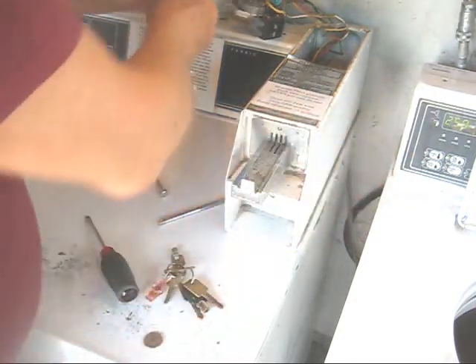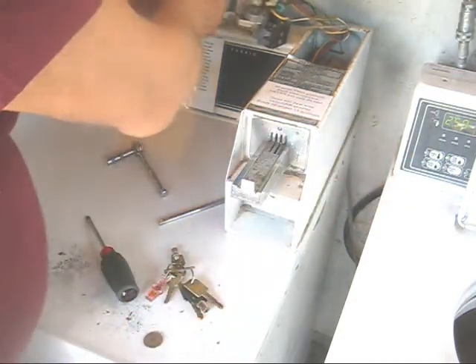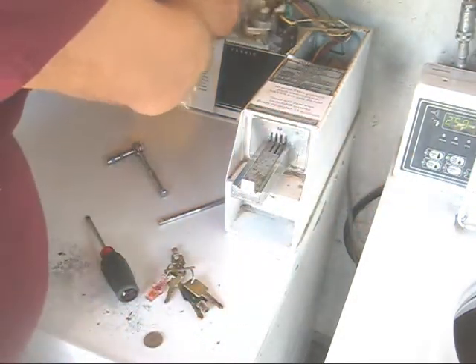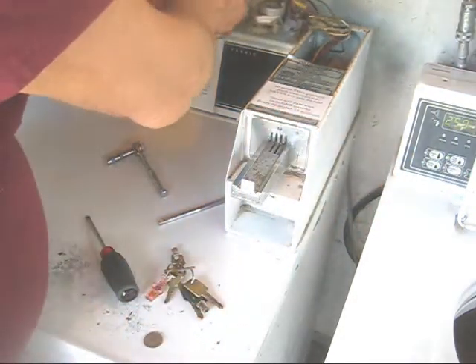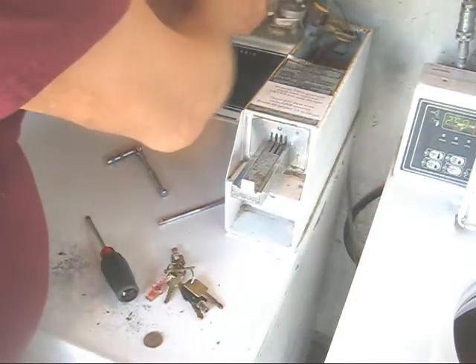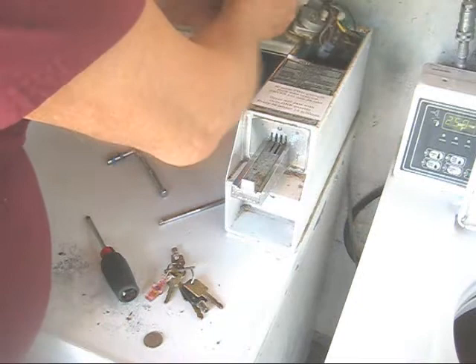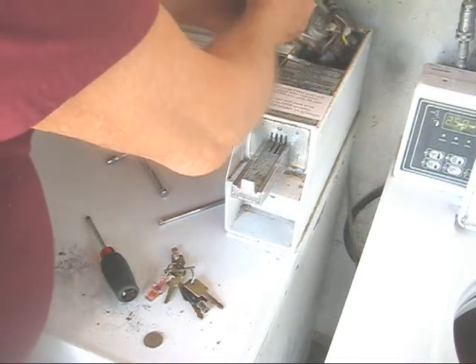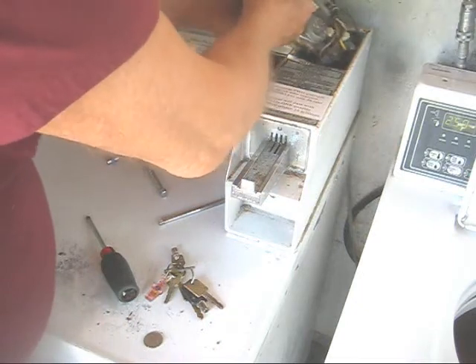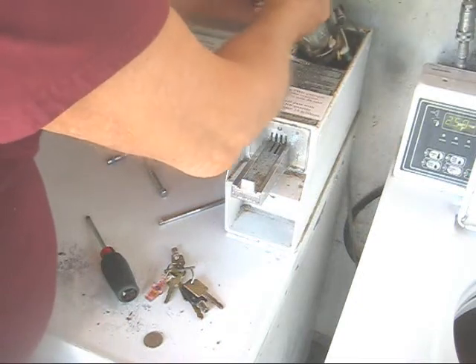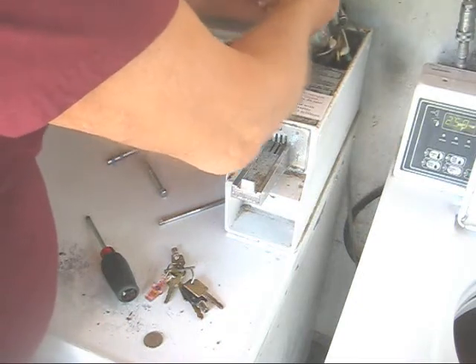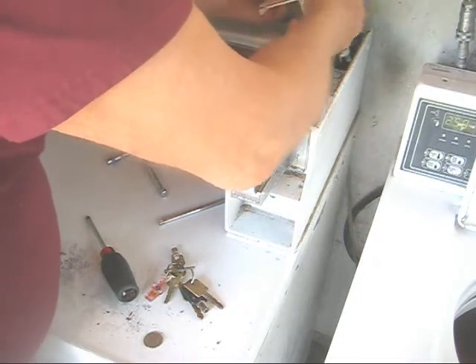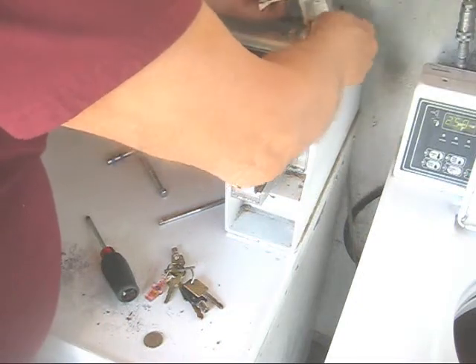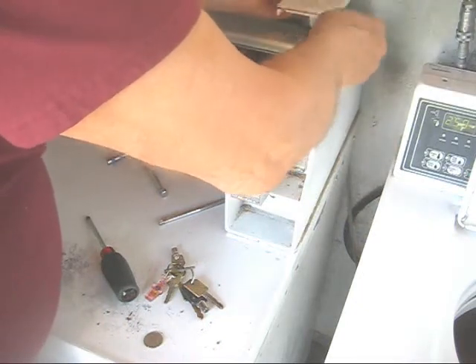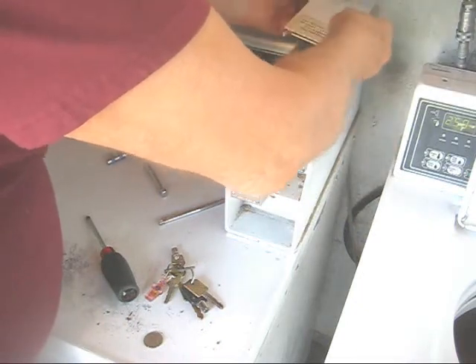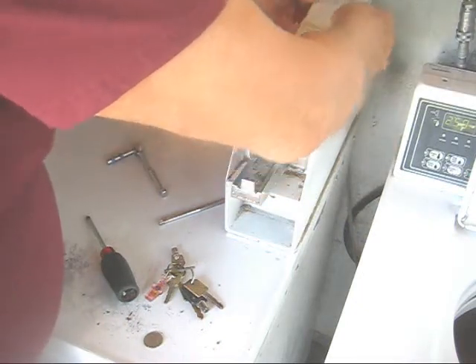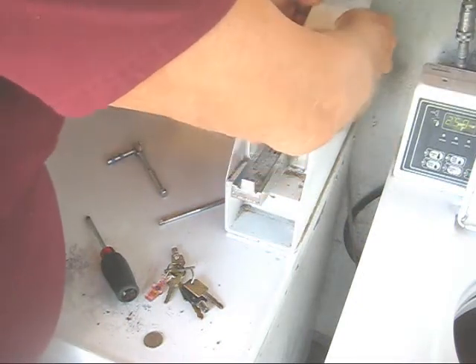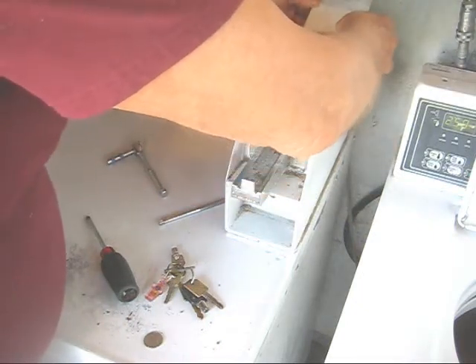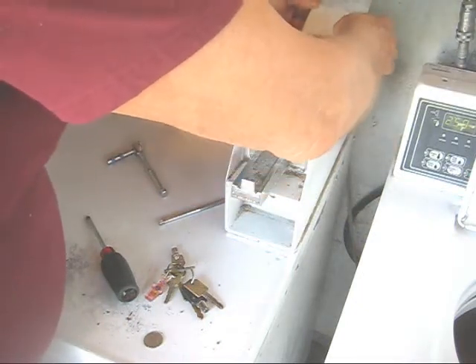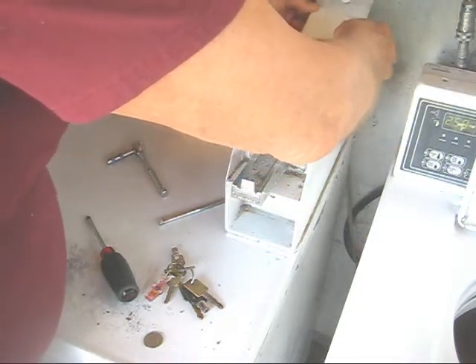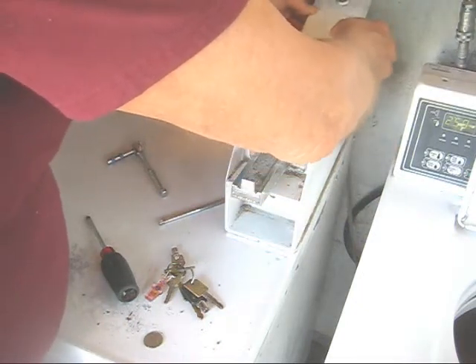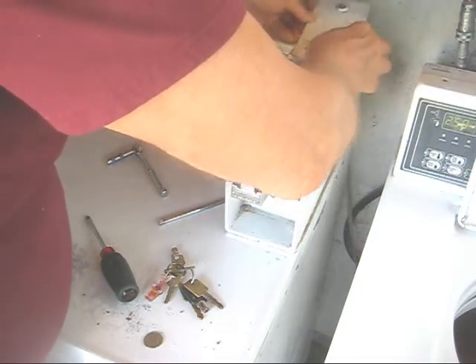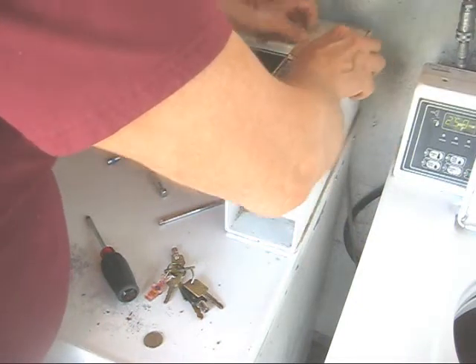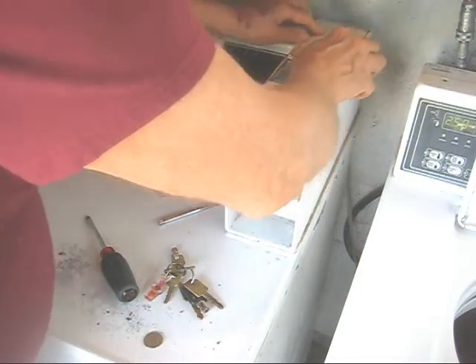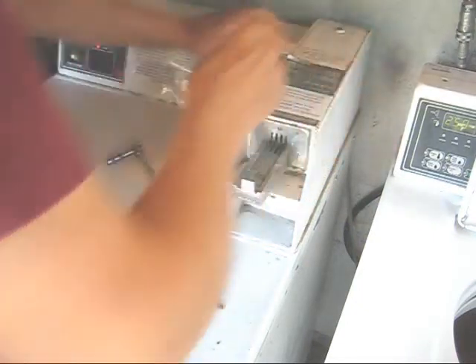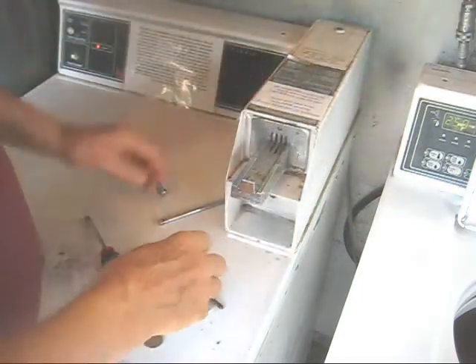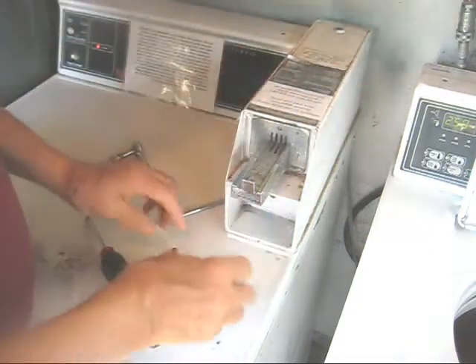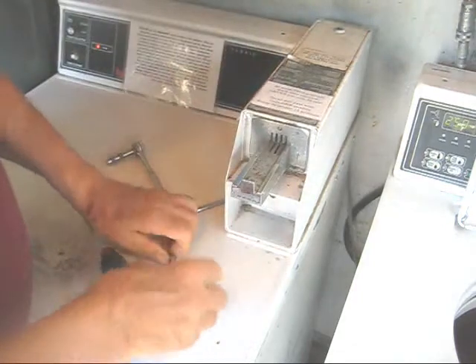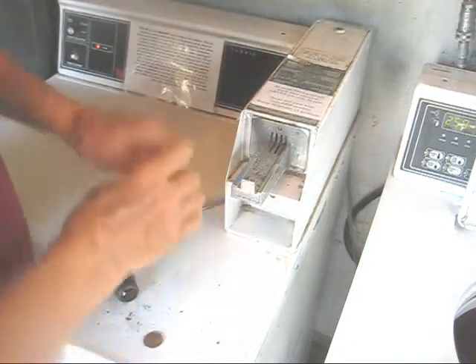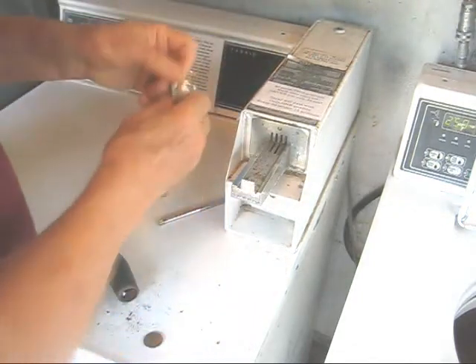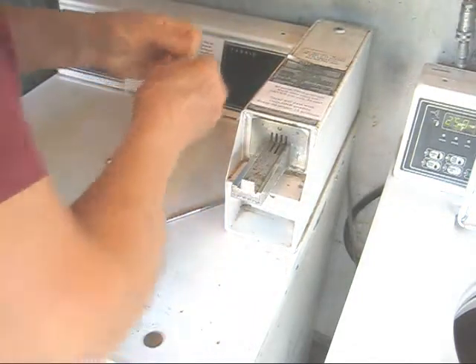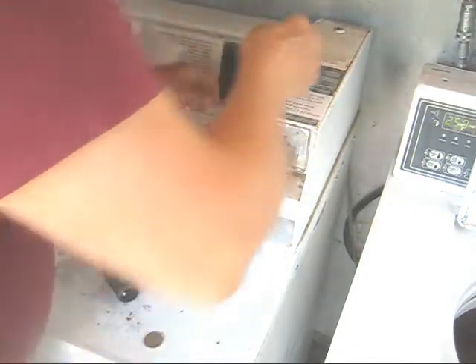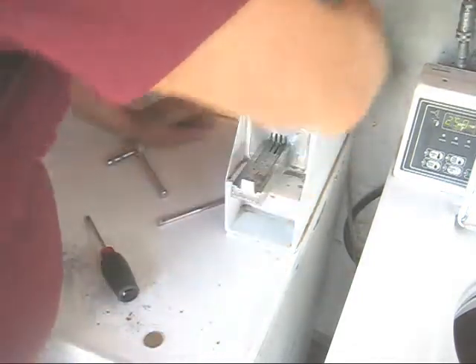So let's put everything back together and we'll lock it down.